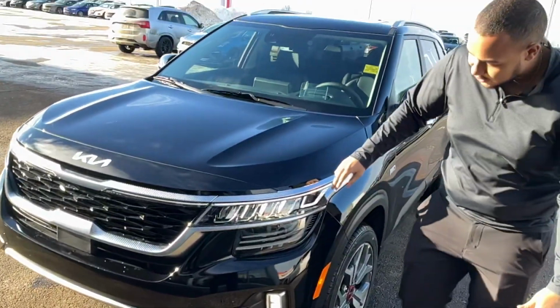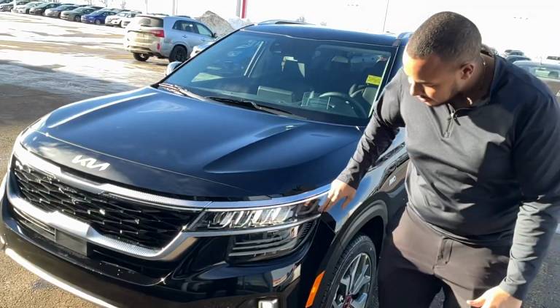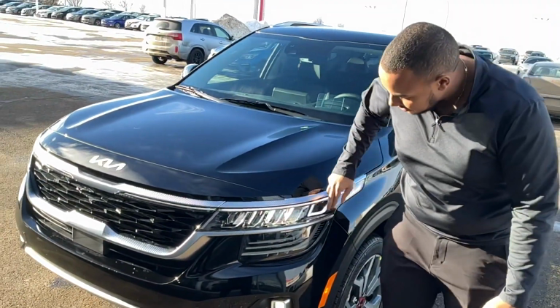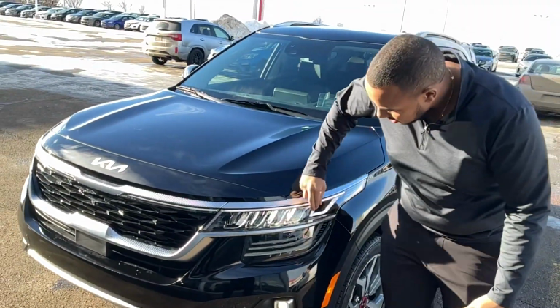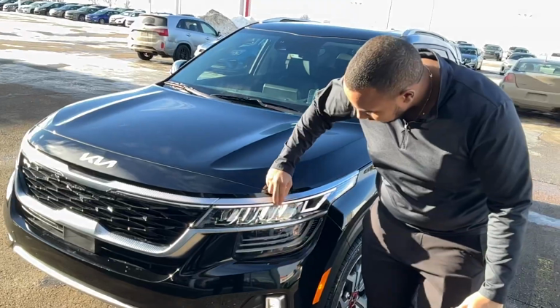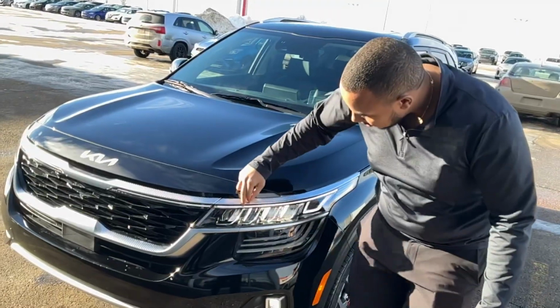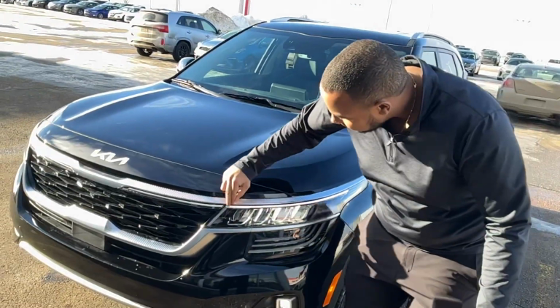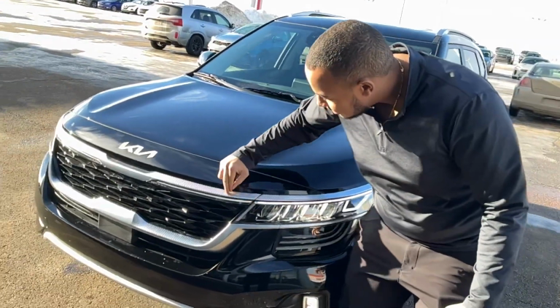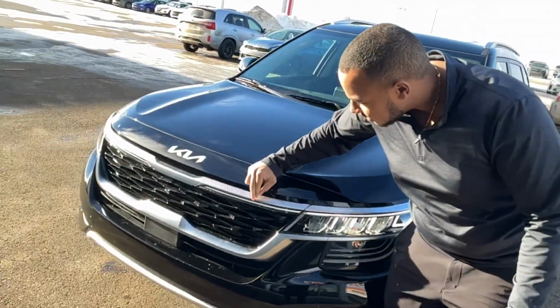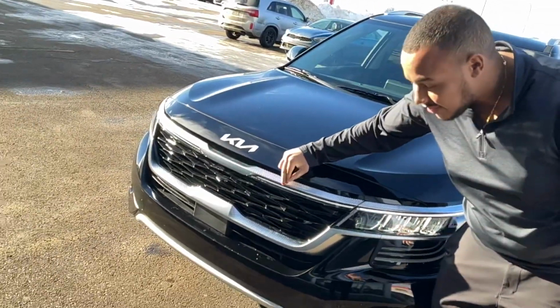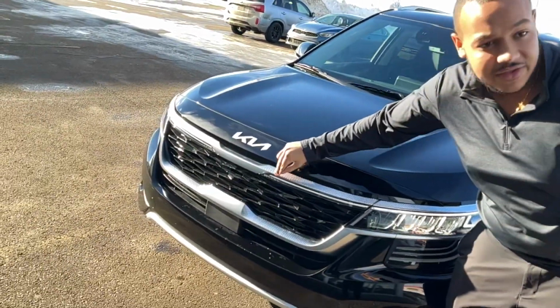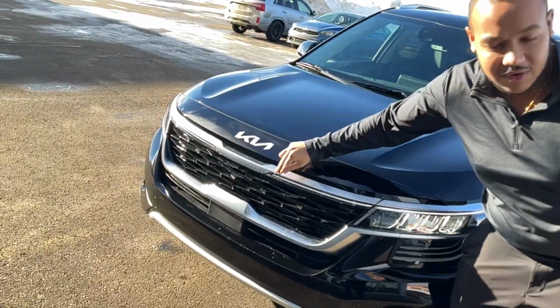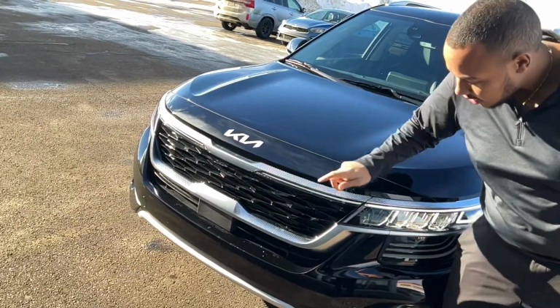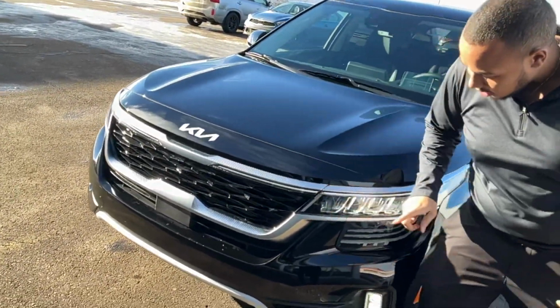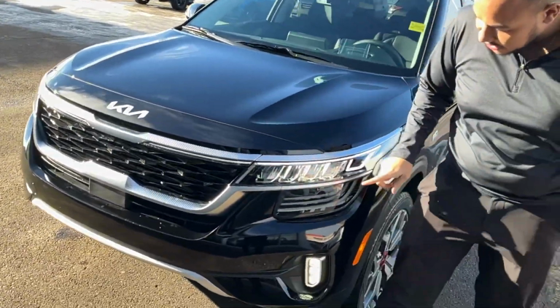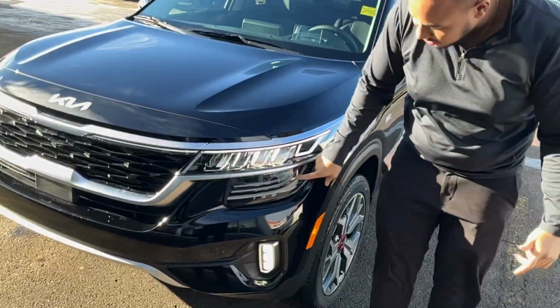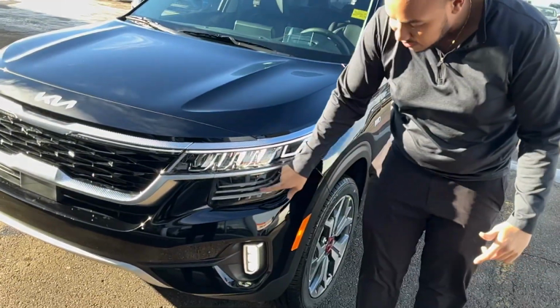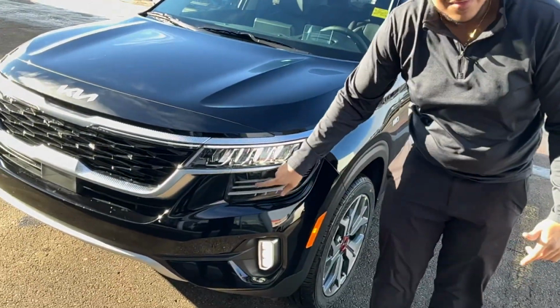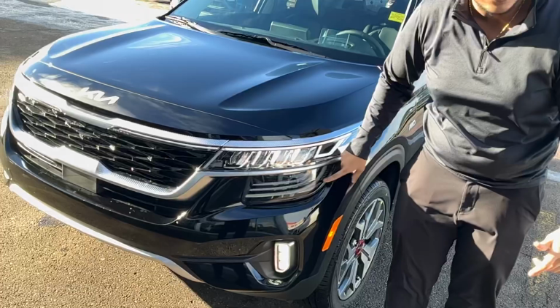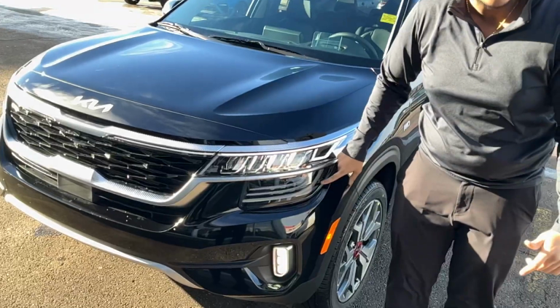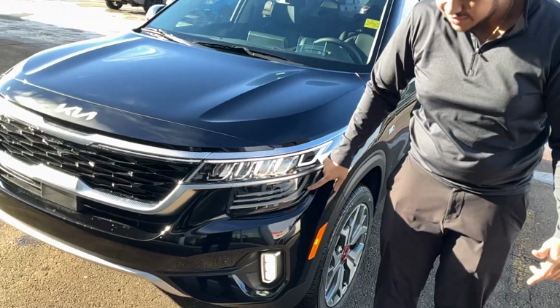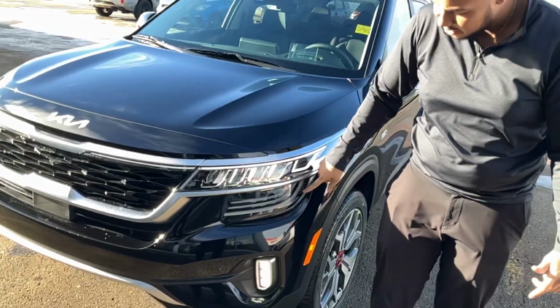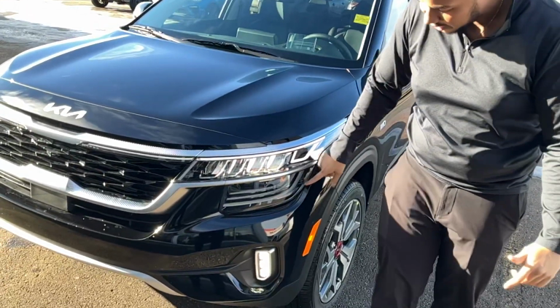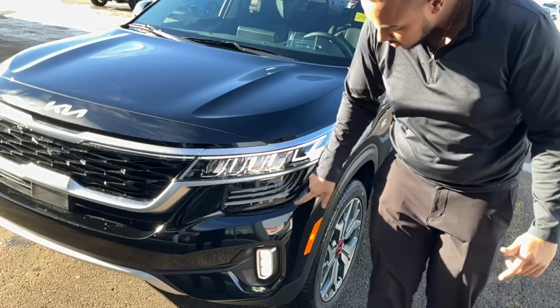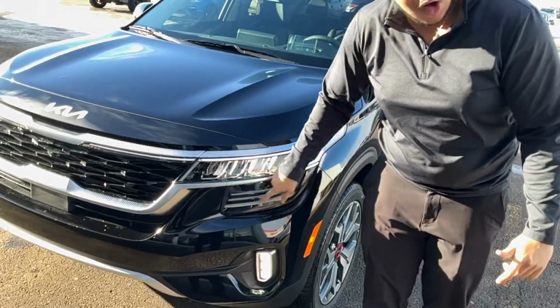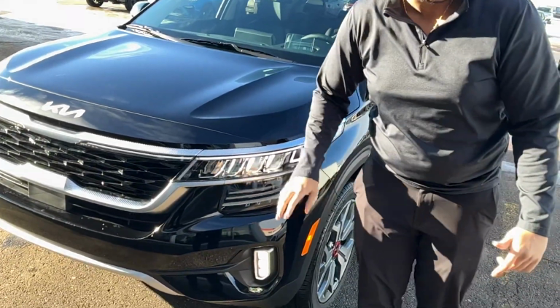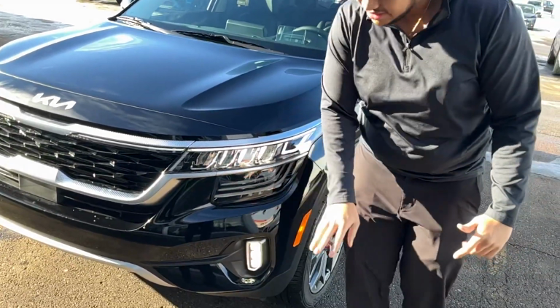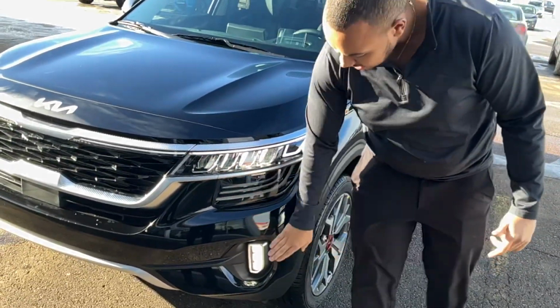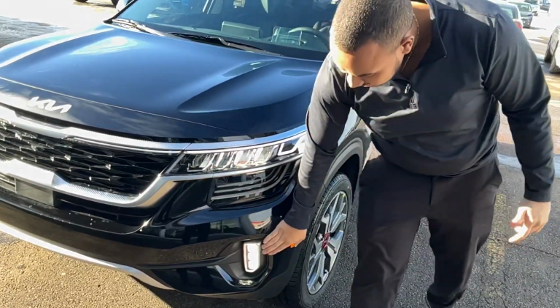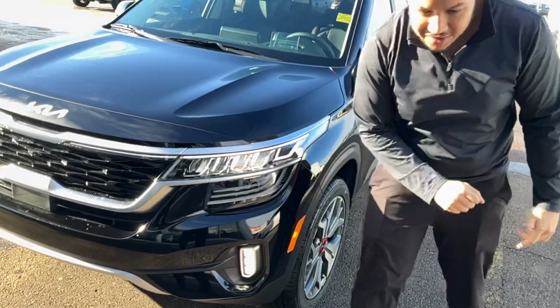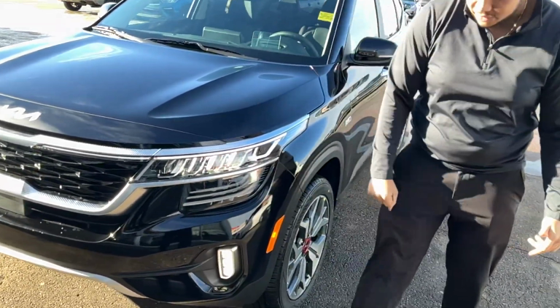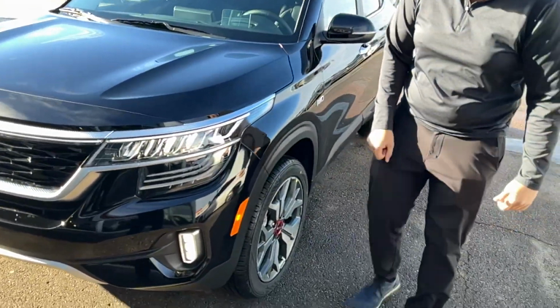As you can see, you get the full LED headlights that extend into the grille. You're also going to get the premium signal lights with this vehicle as well. All LEDs, including LED fog lights.